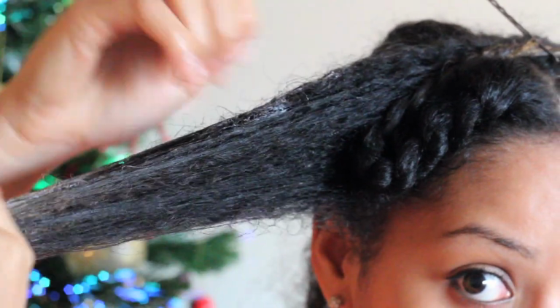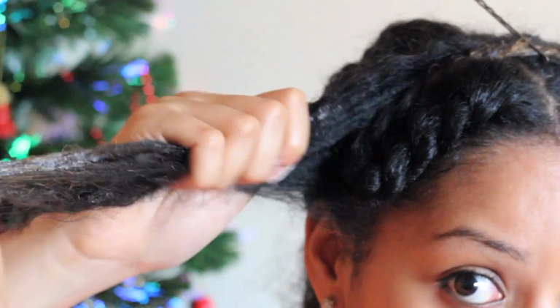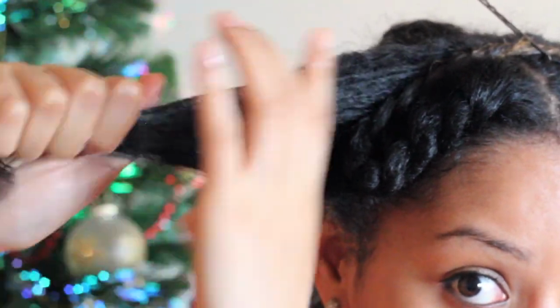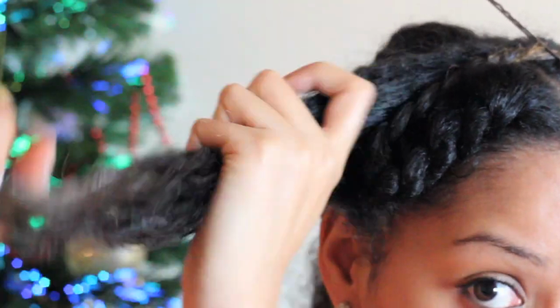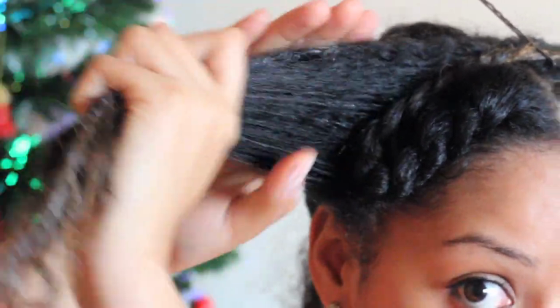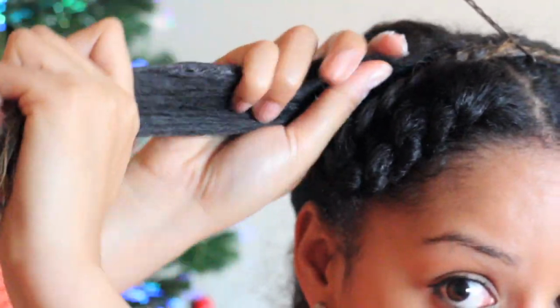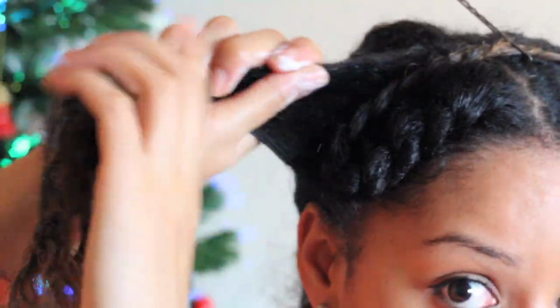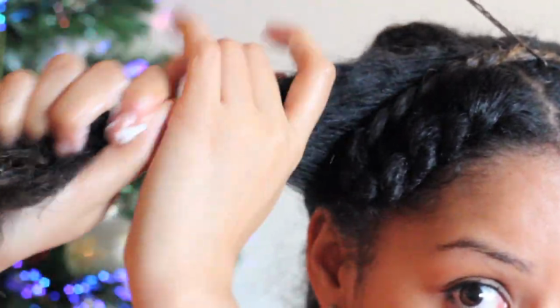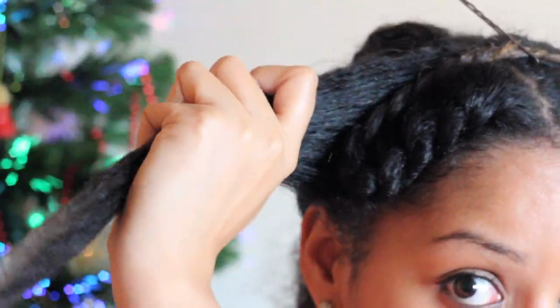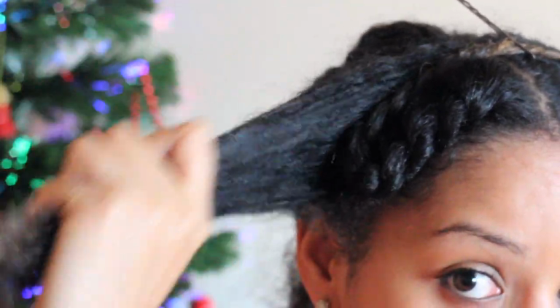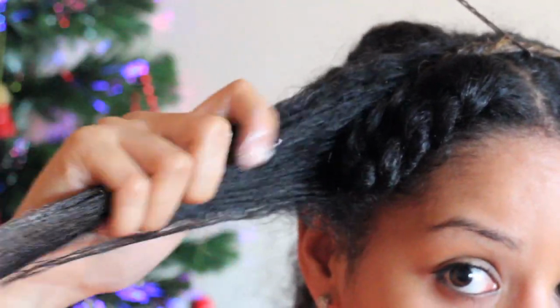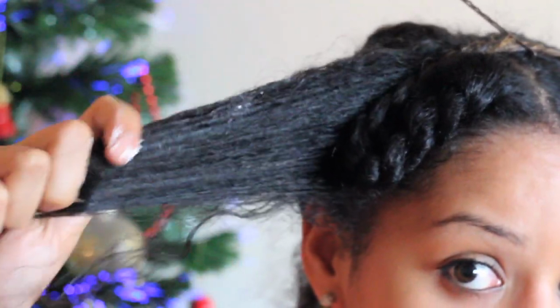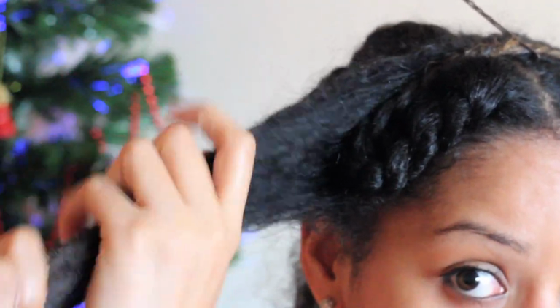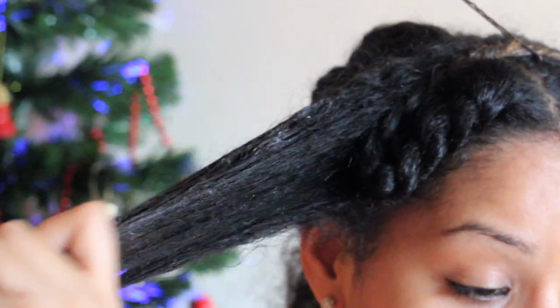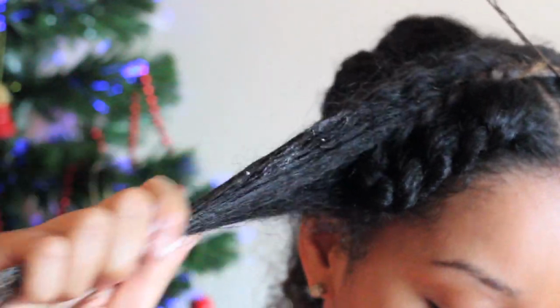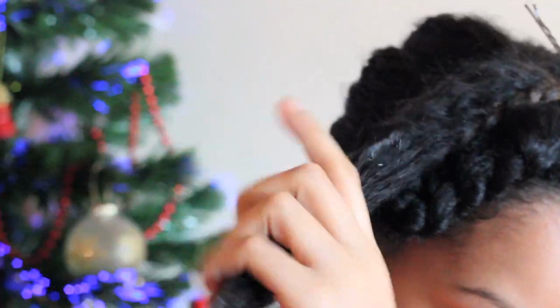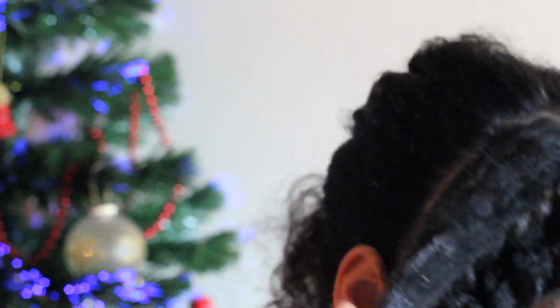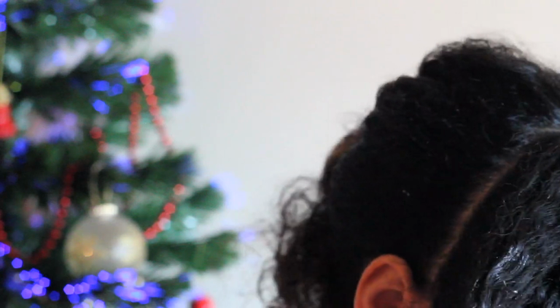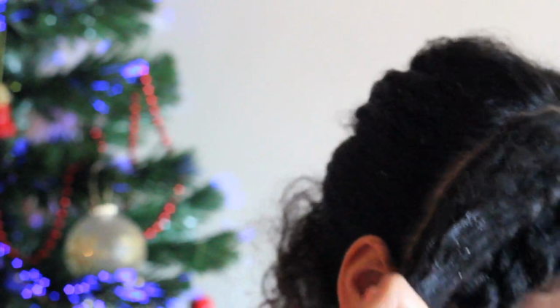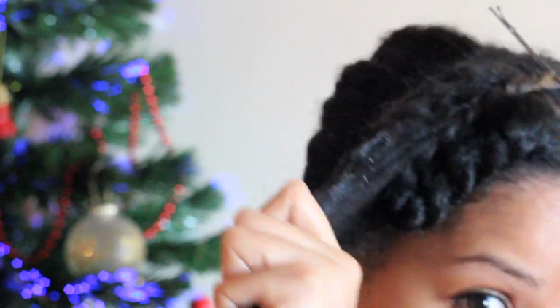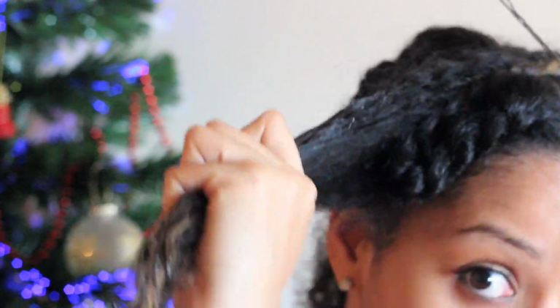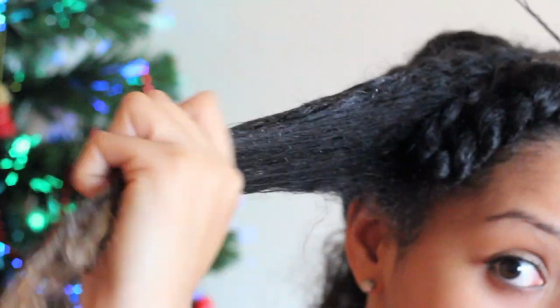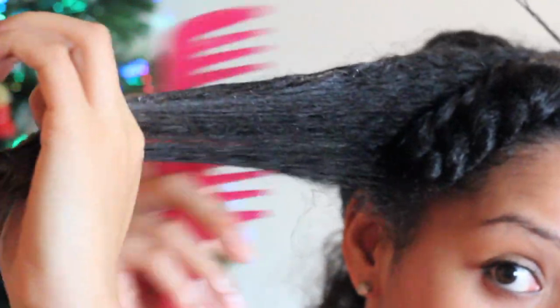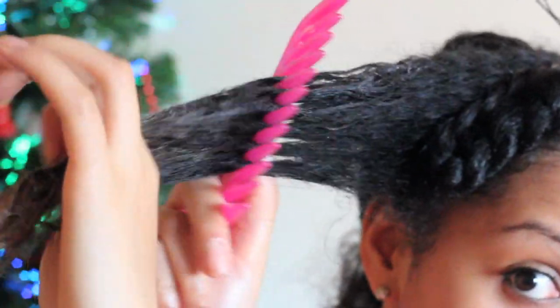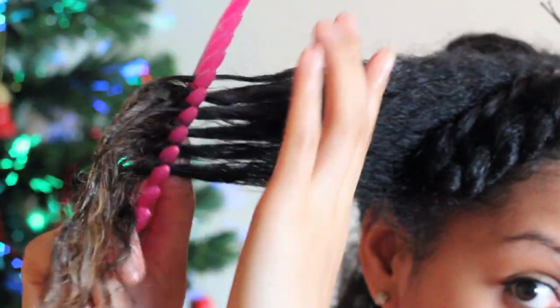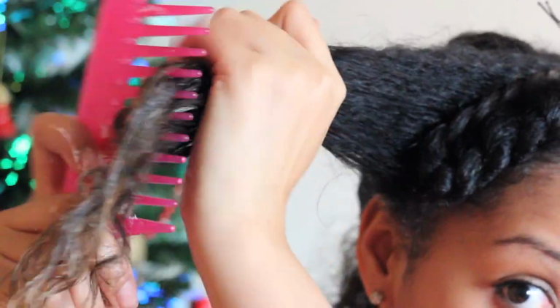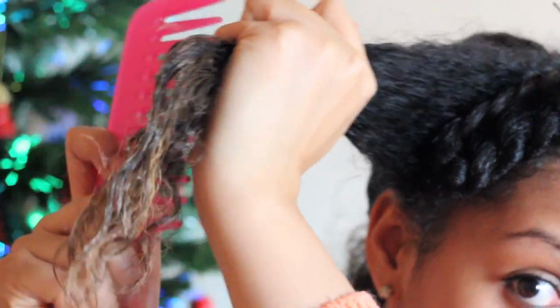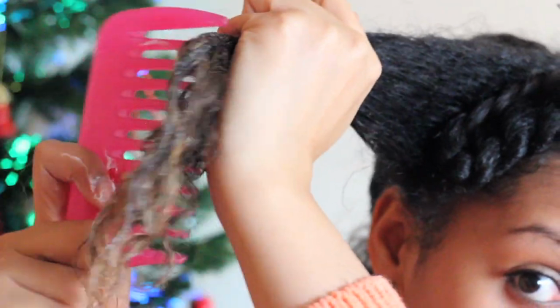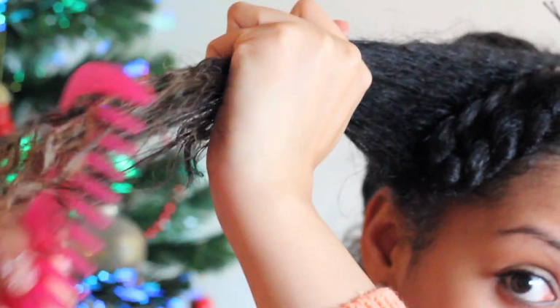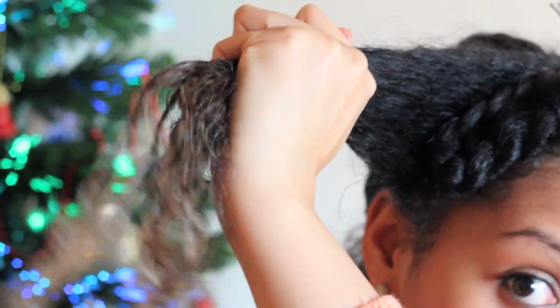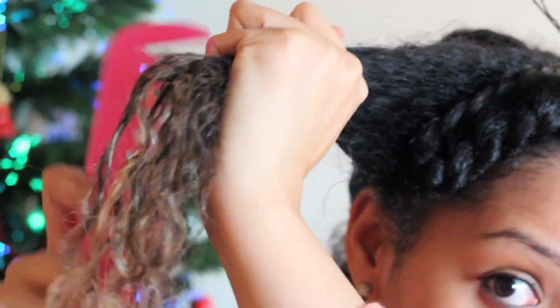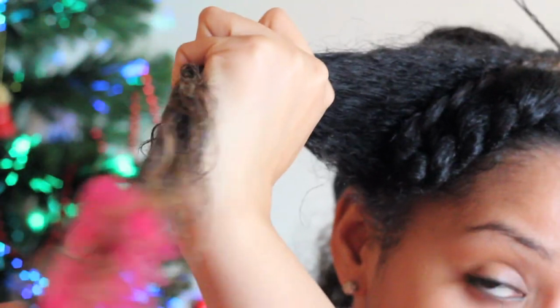I'm just applying some extra product because my hair is a bit dry and I want it to look smoother, and then comb out the ends.